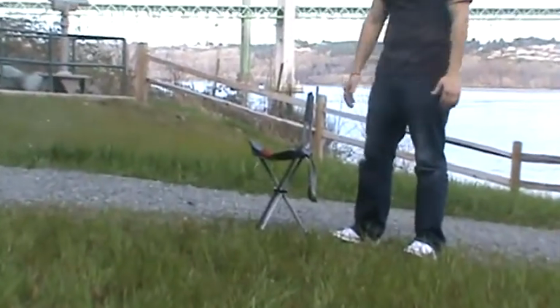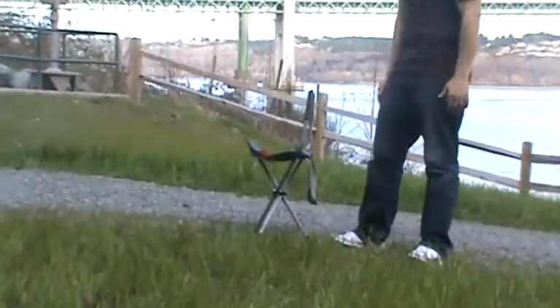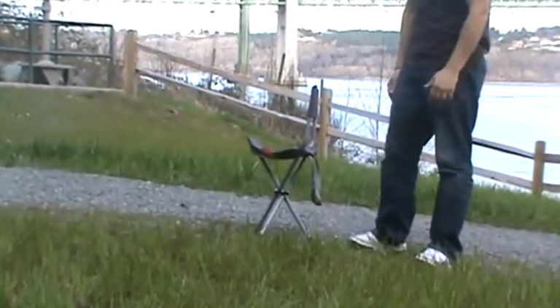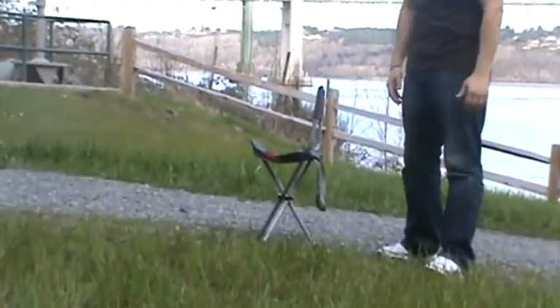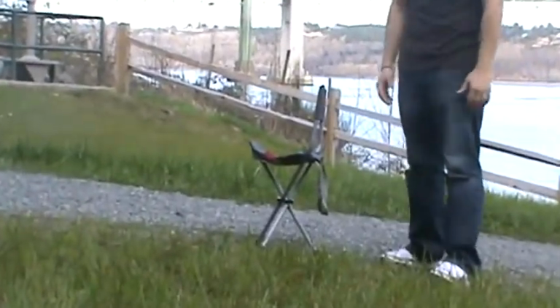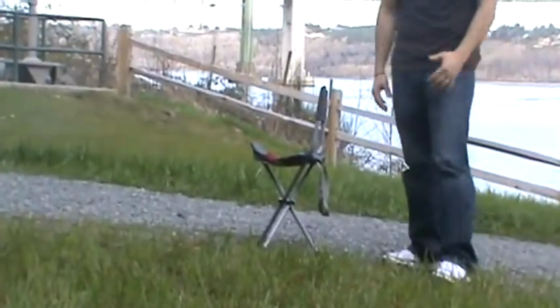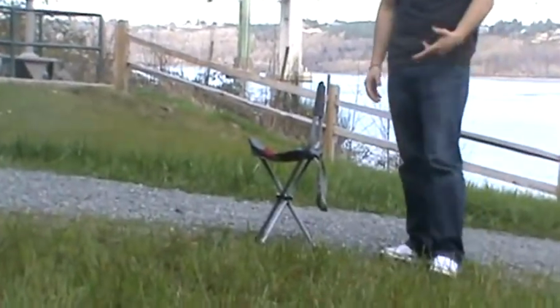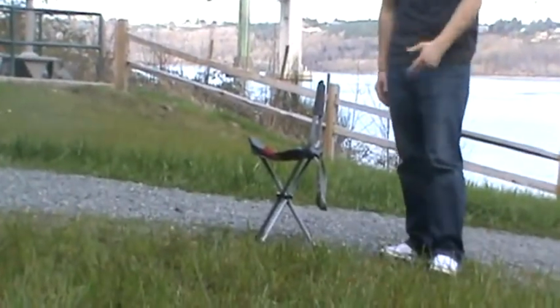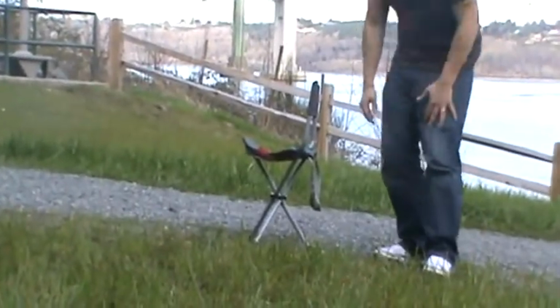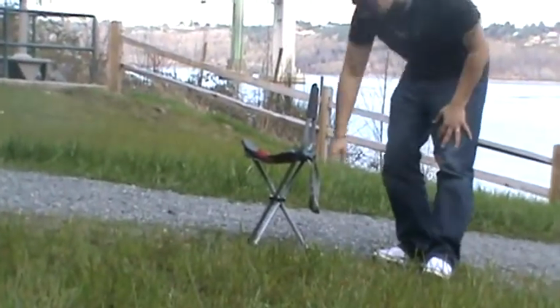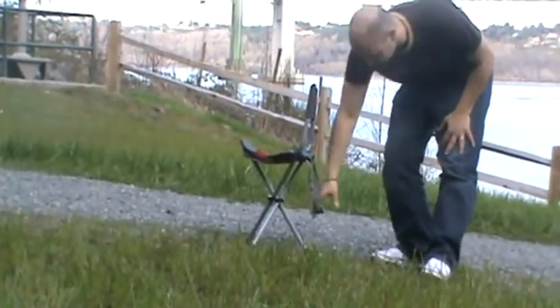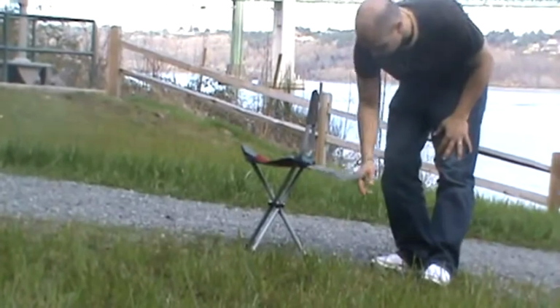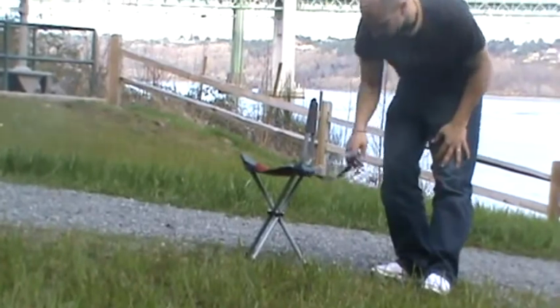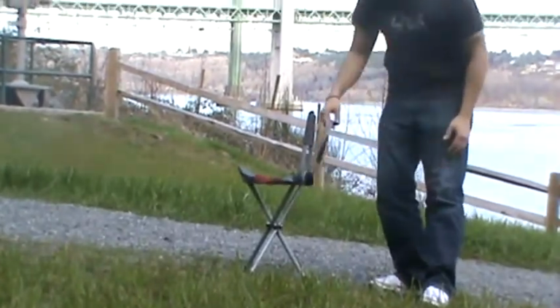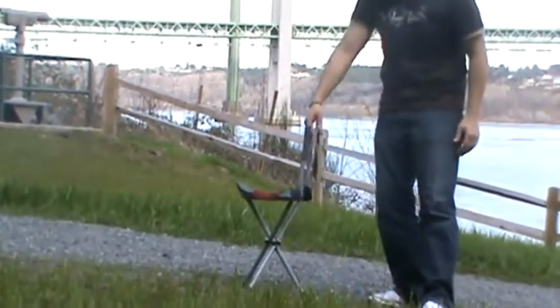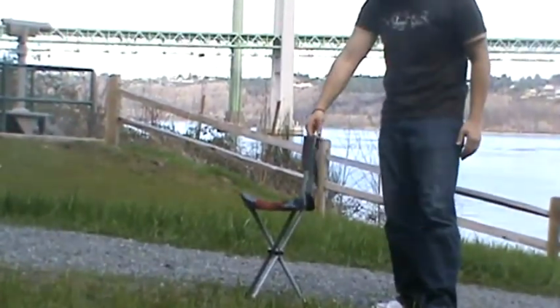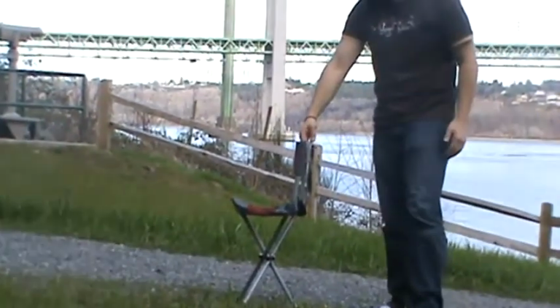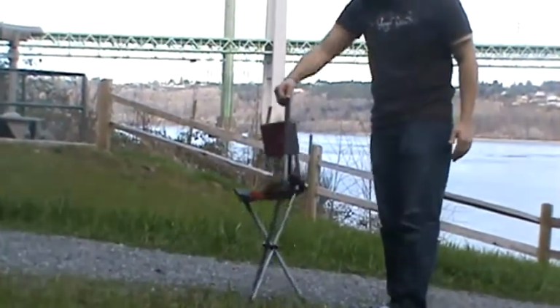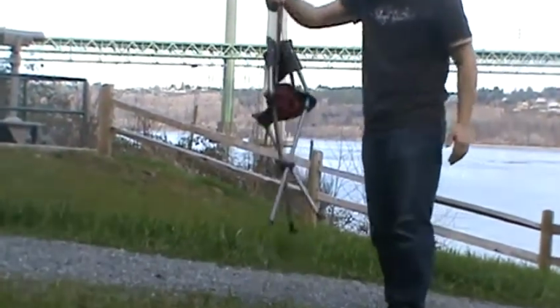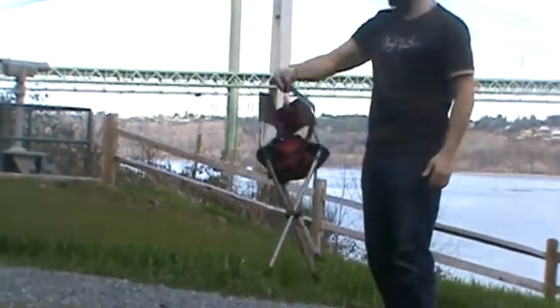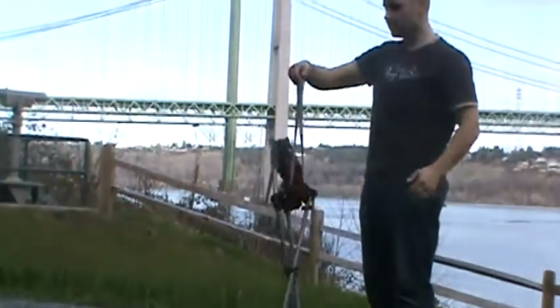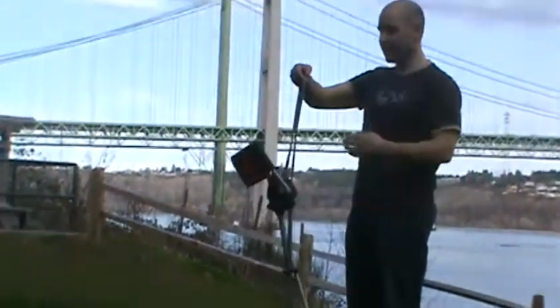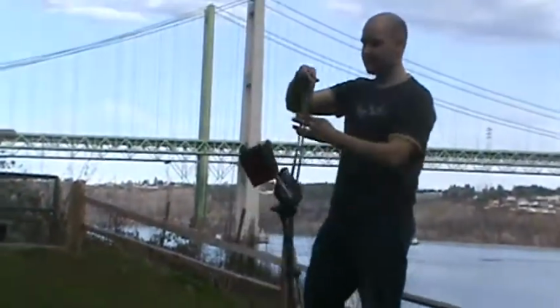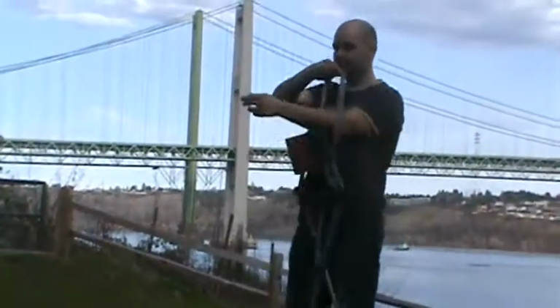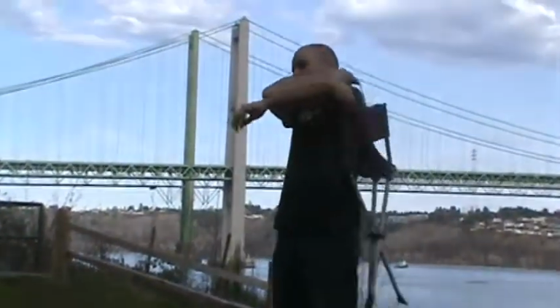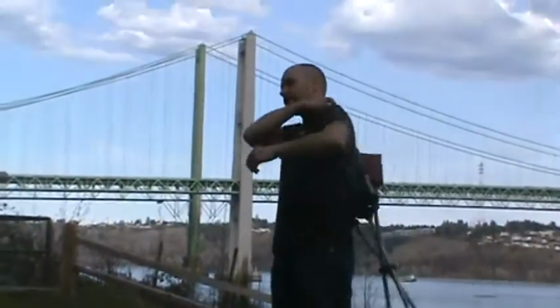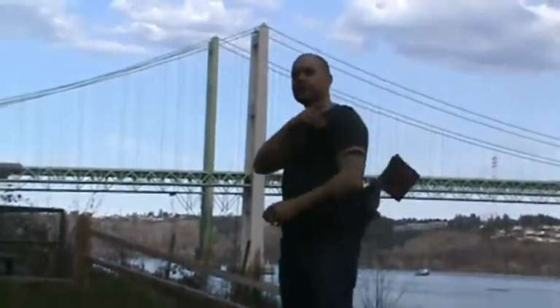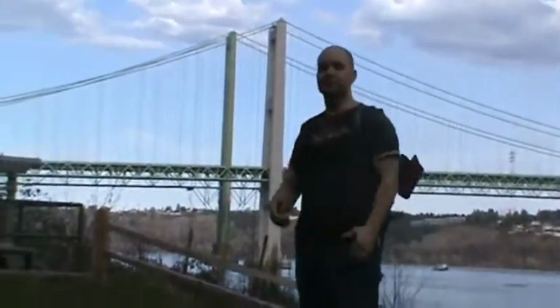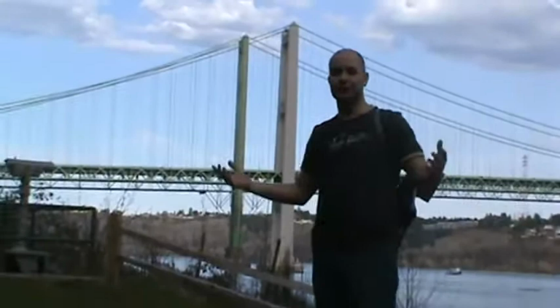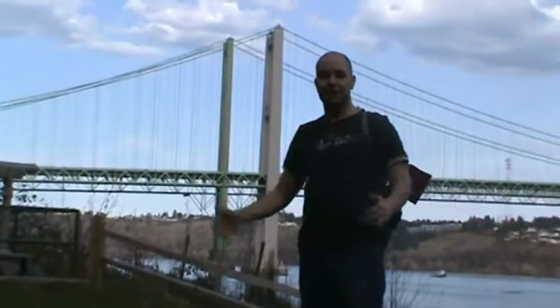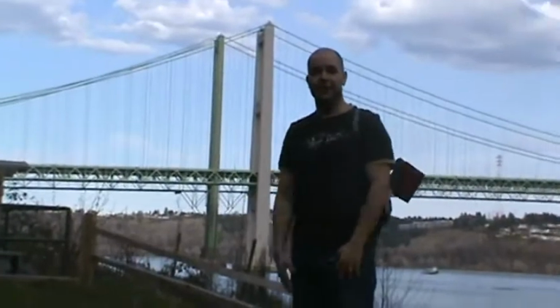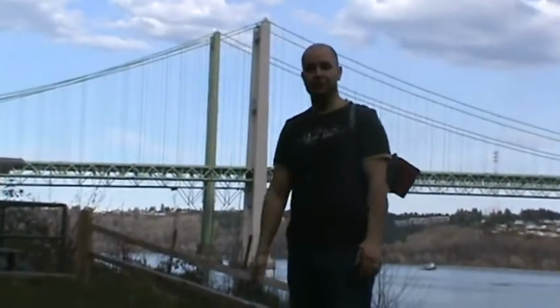So one of the last things you want to worry about is your chair. We invented this cool little carry strap, and all you do is just grab and go. Sling it over your shoulder and you're down the road.